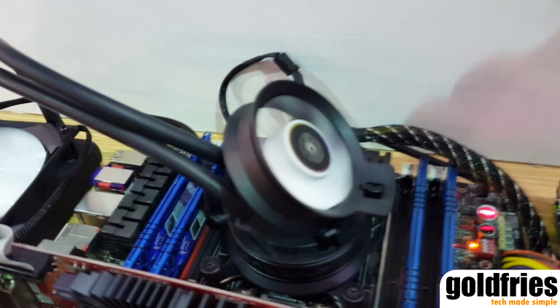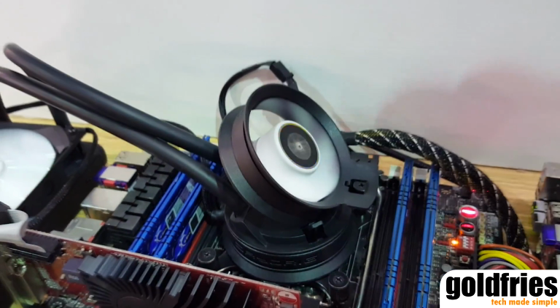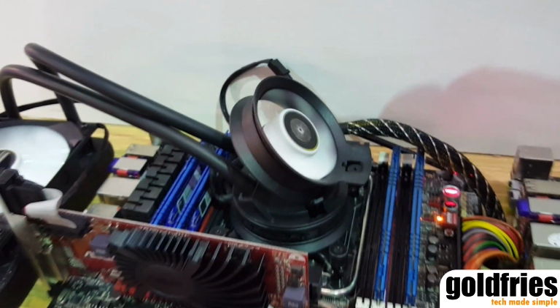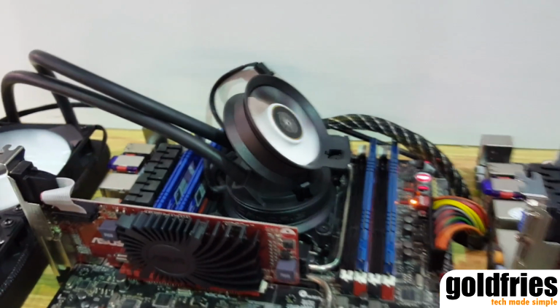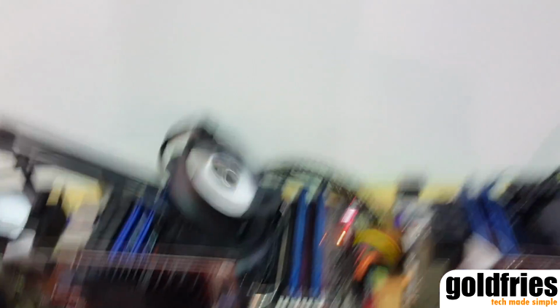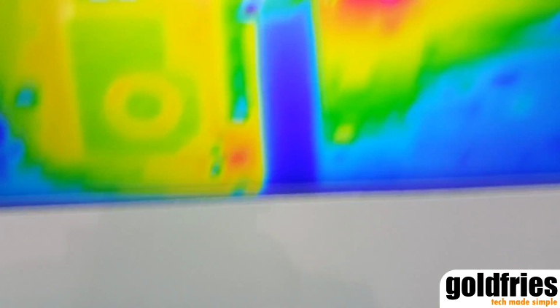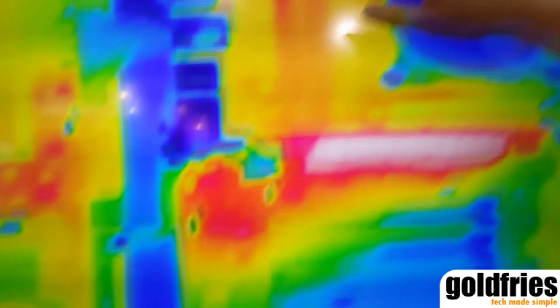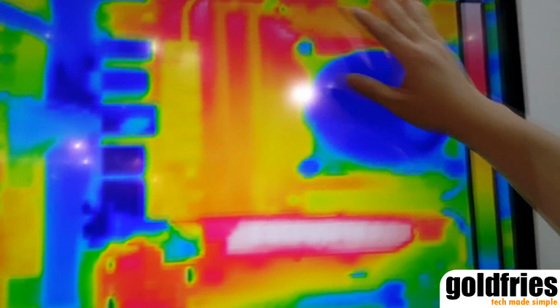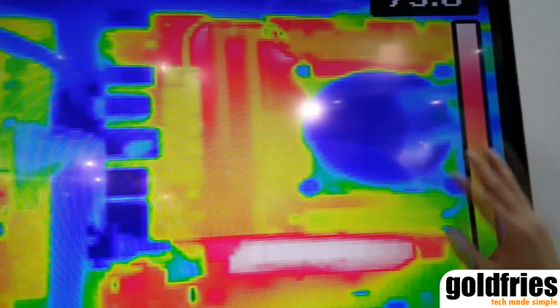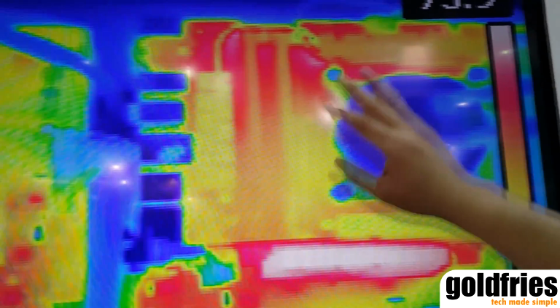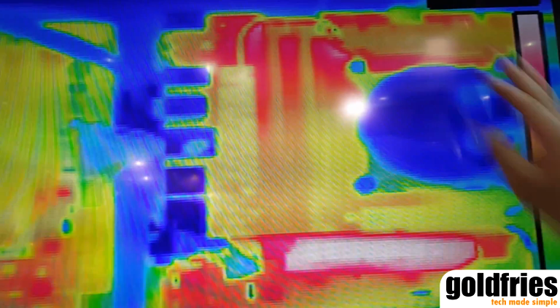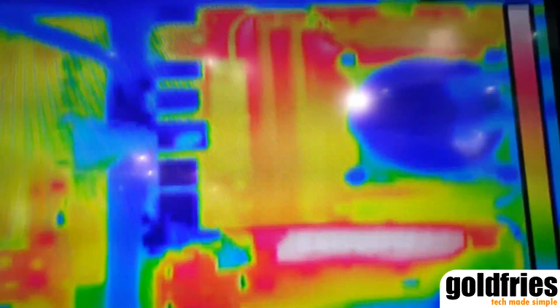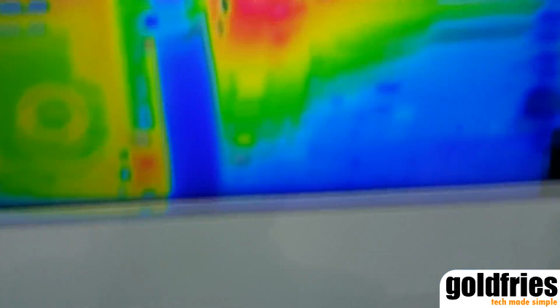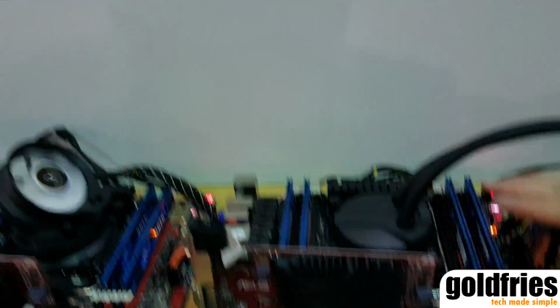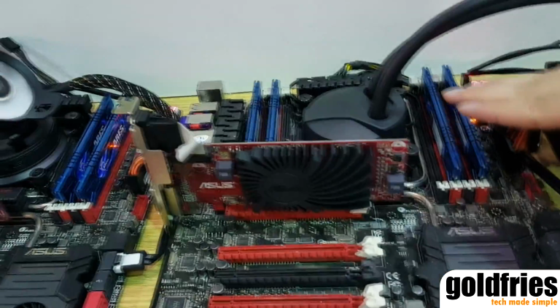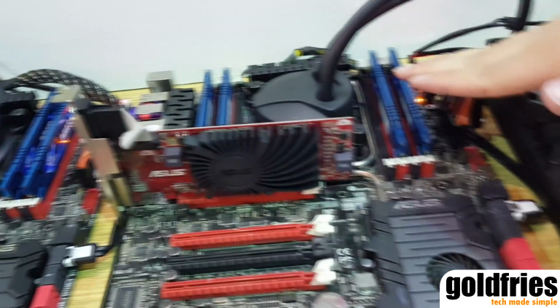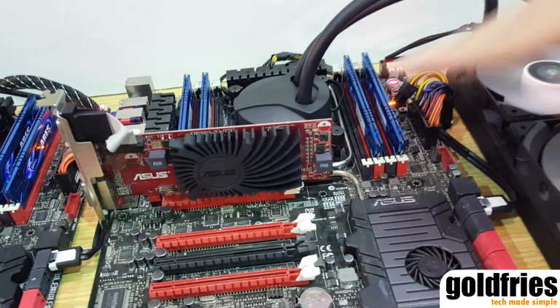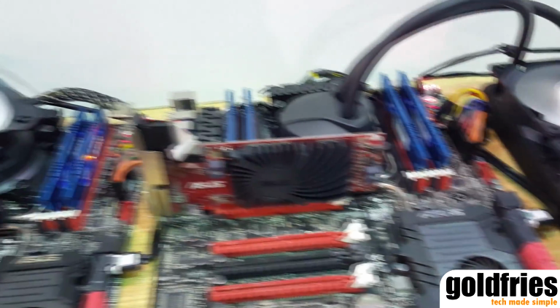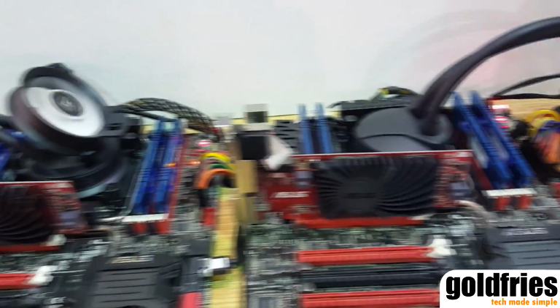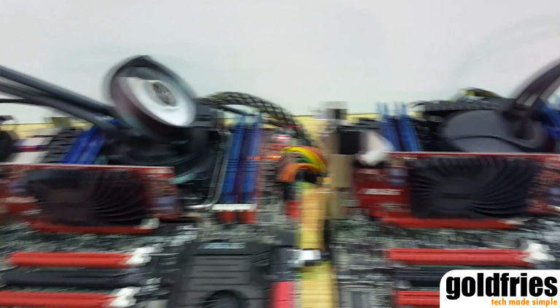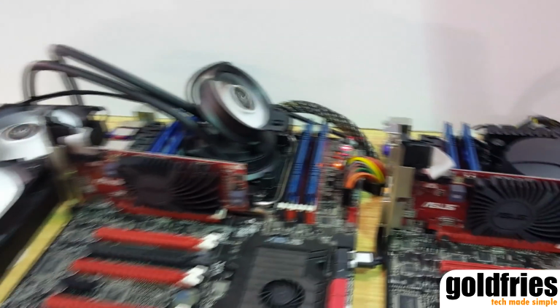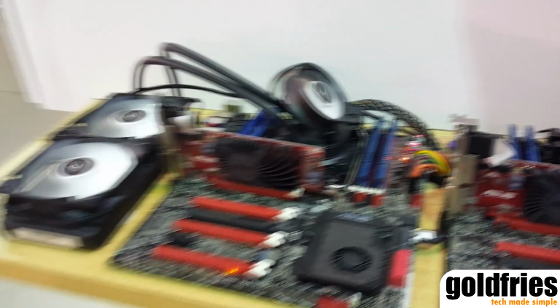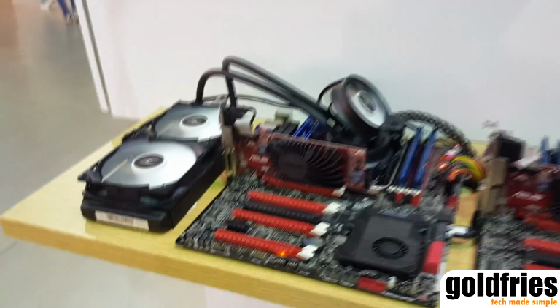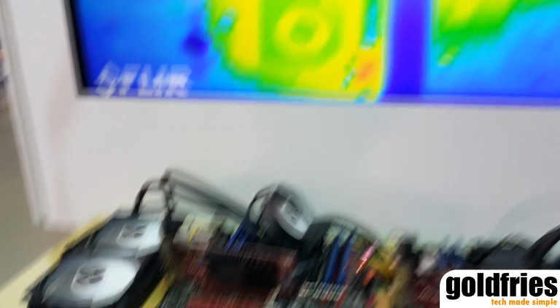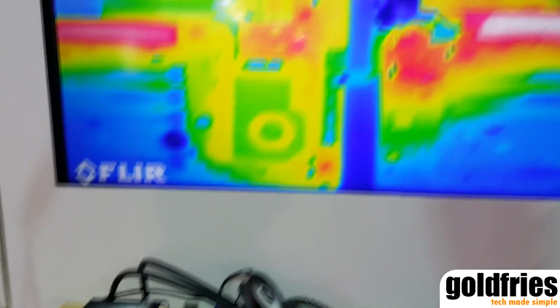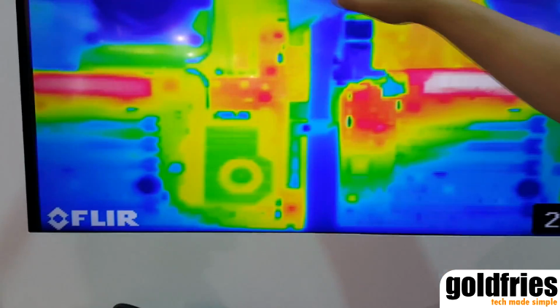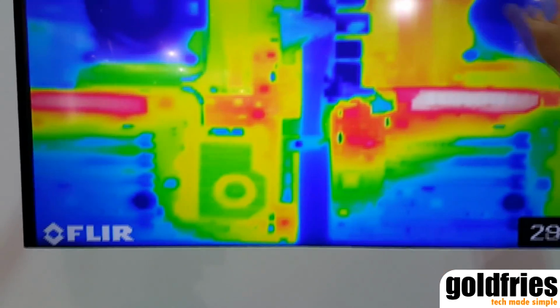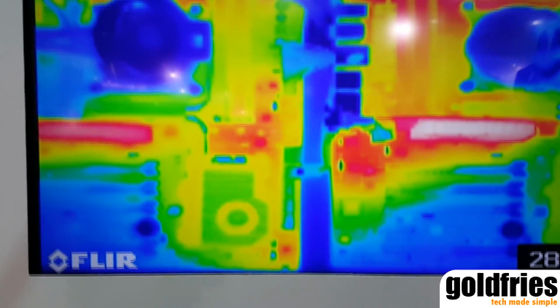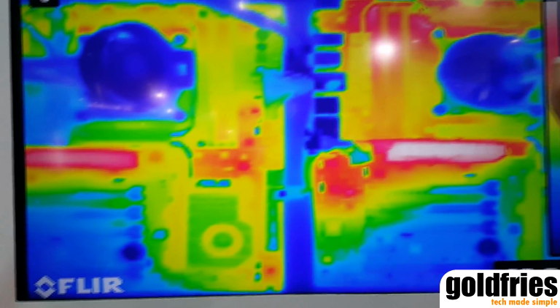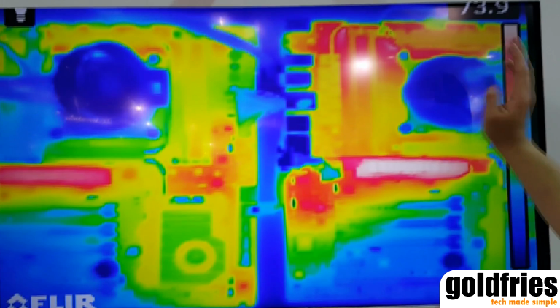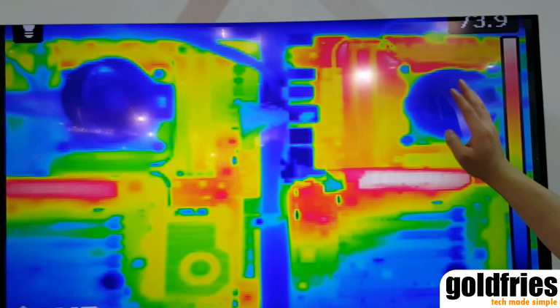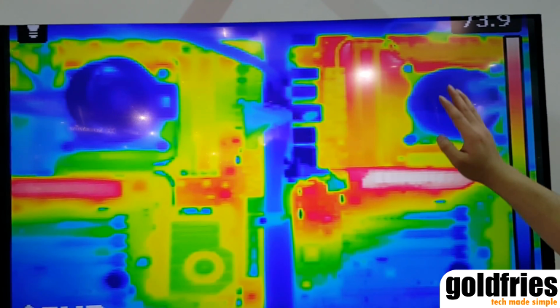just a little bit of airflow has actually cooled down all of the components compared to the traditional closed-loop cooling unit. And temperature differences can go up to around over 10 to 20 degrees Celsius.